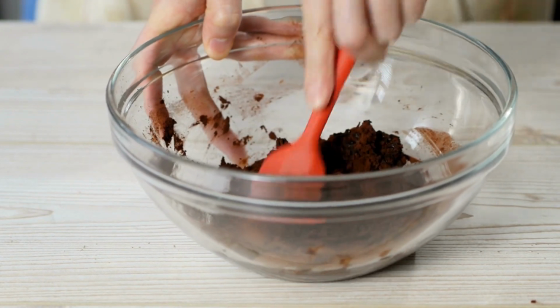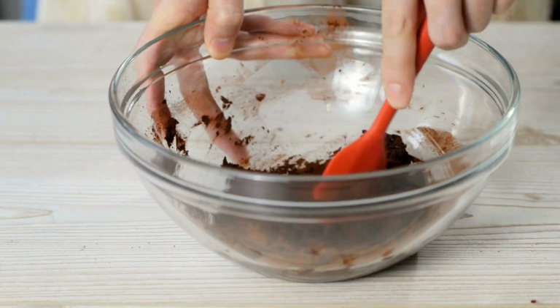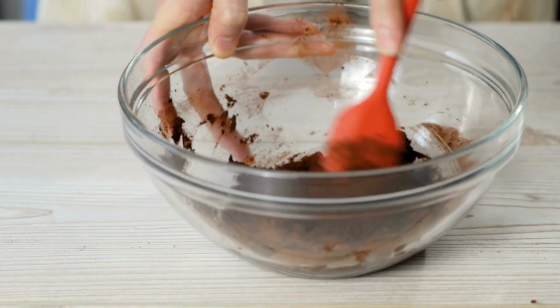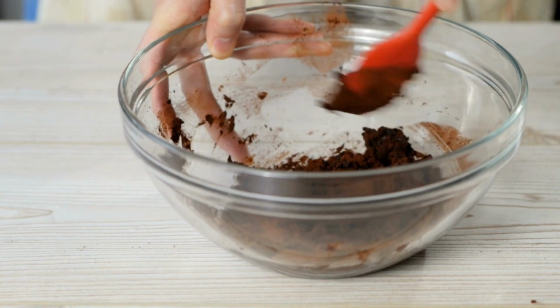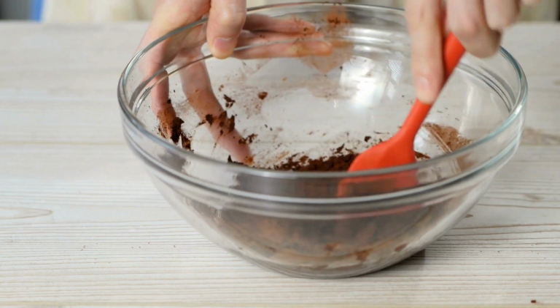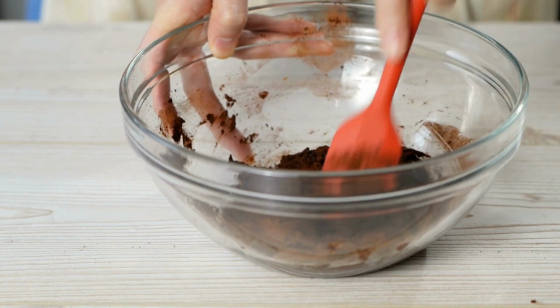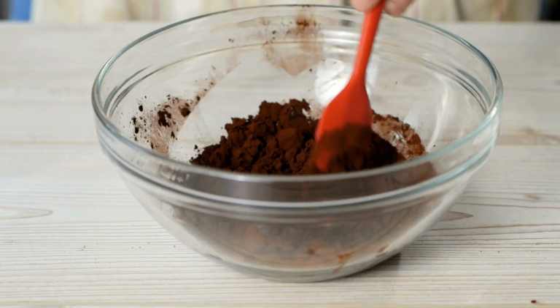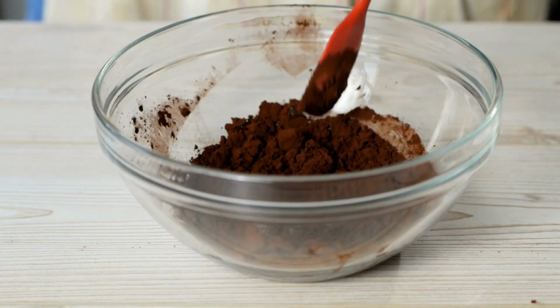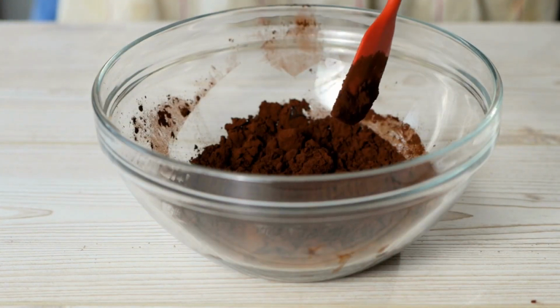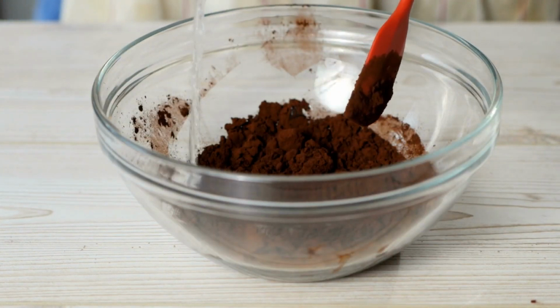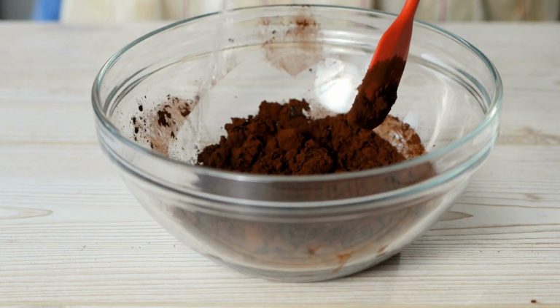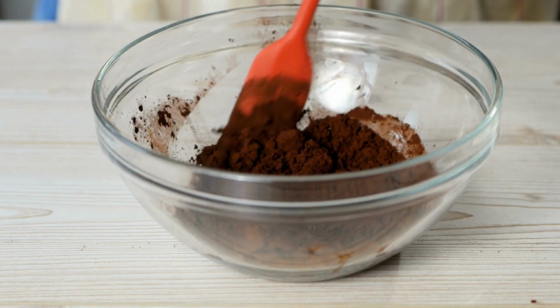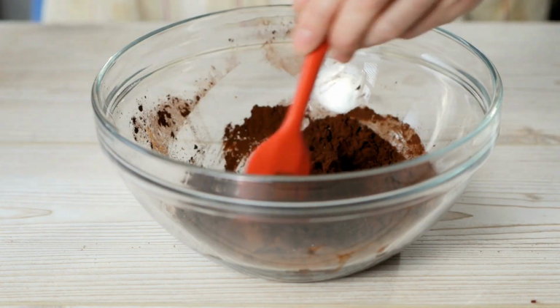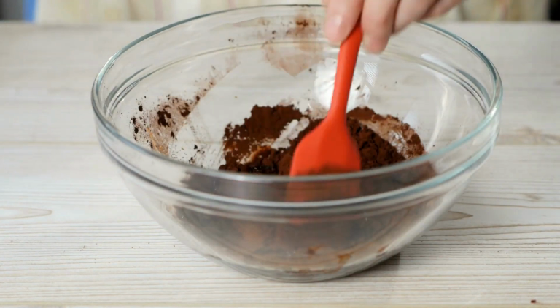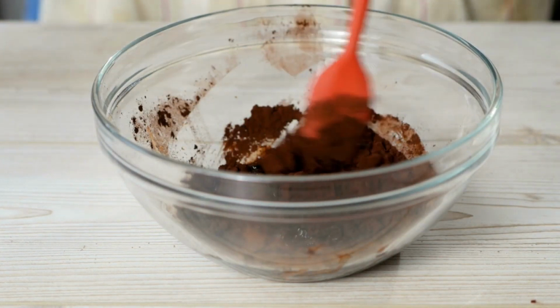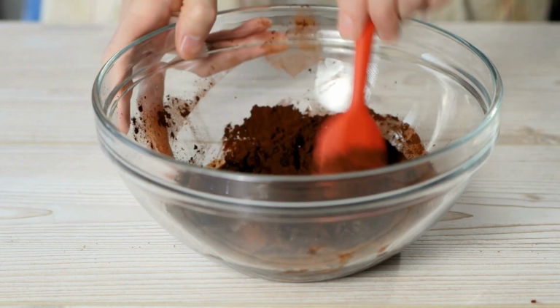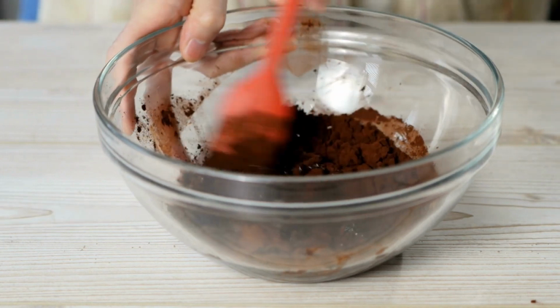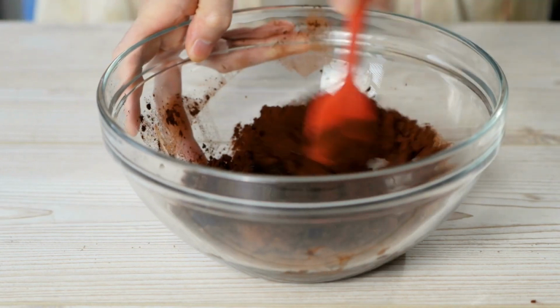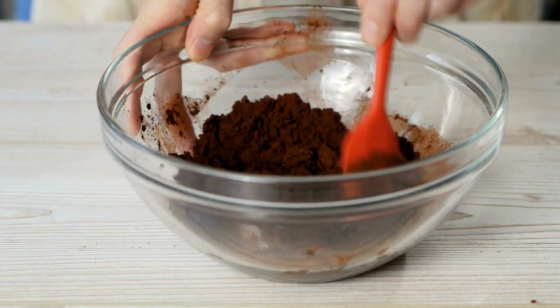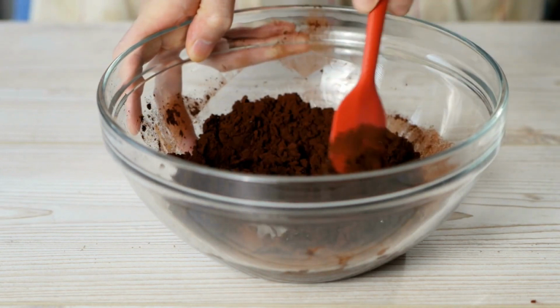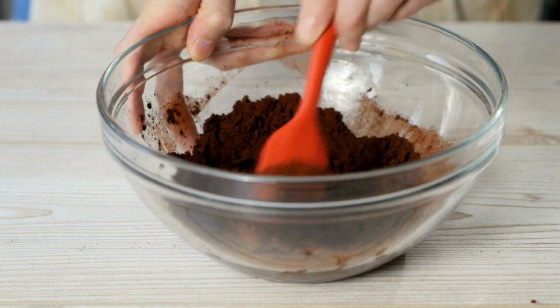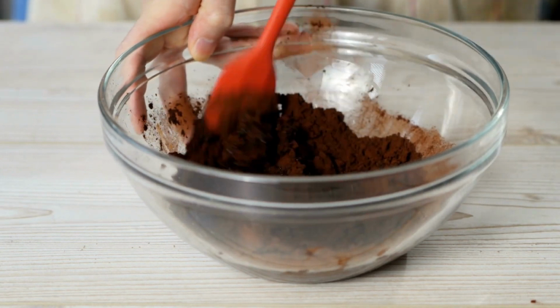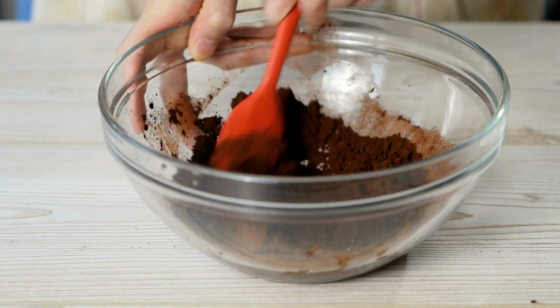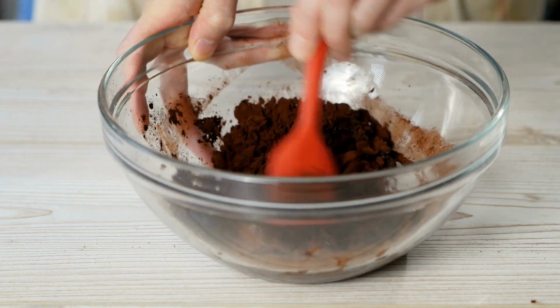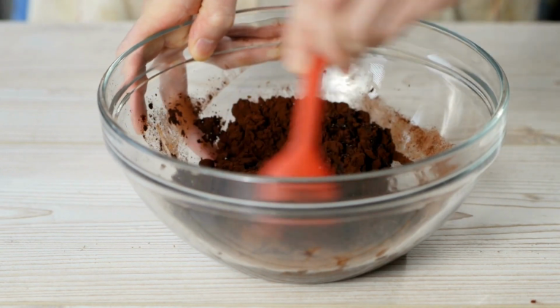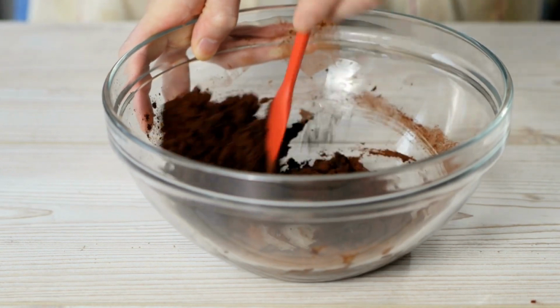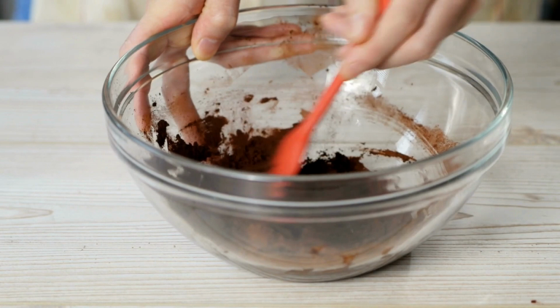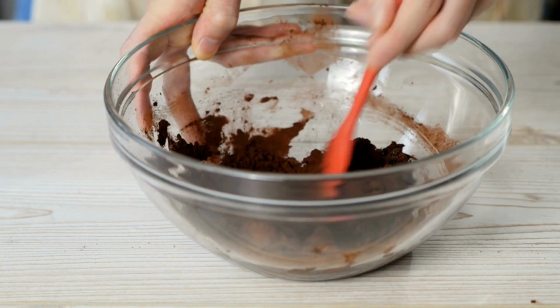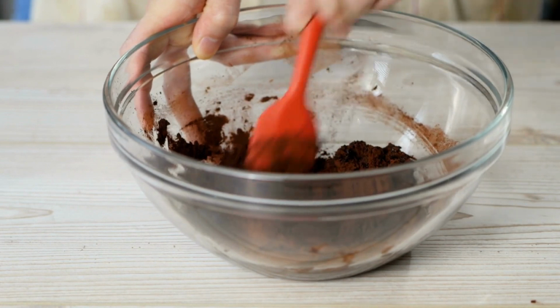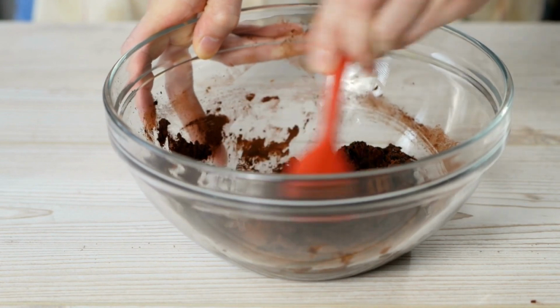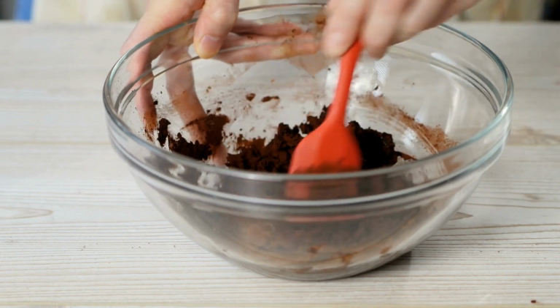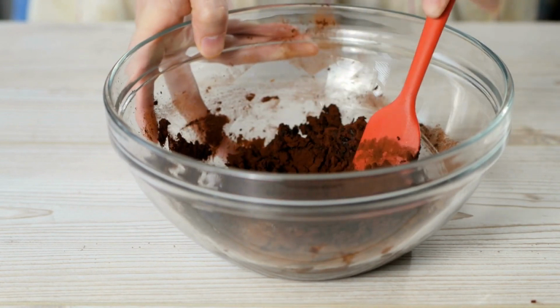Ingredients: unsweetened cocoa, 1½ cups; 3½ cups of granulated sugar; semi-sweet chocolate chips, 6 ounces; 4 mugs of milk, 1 cup per serving.